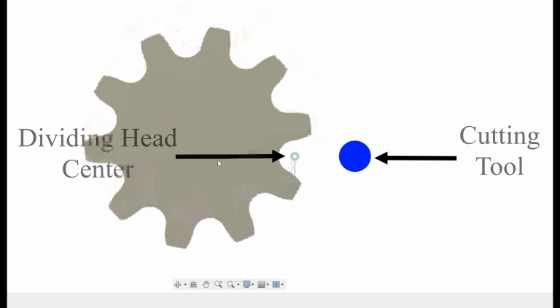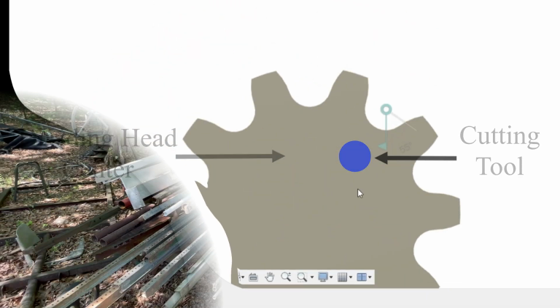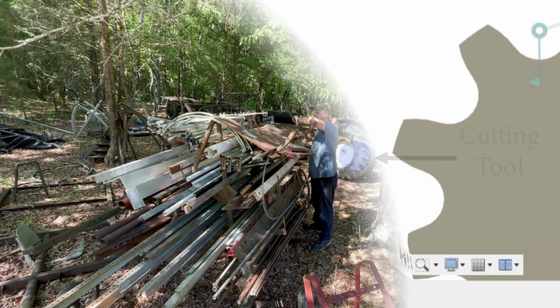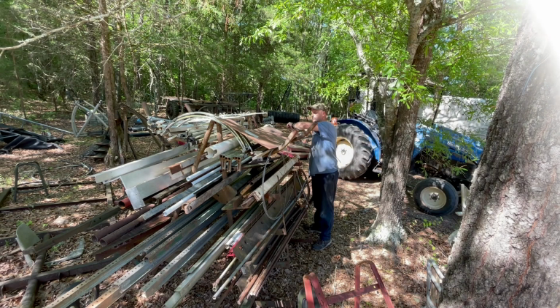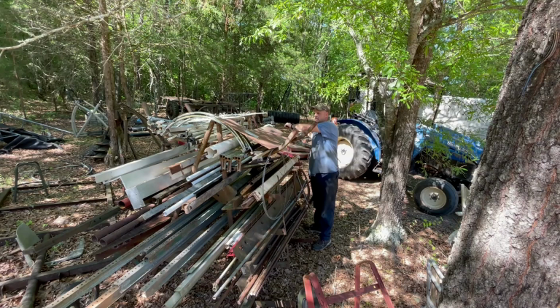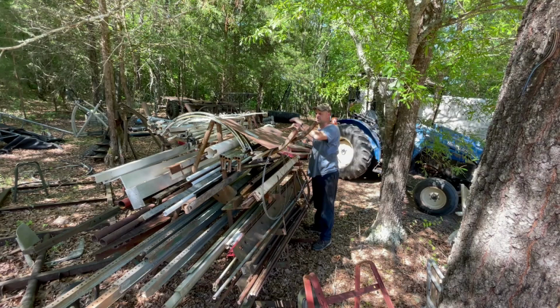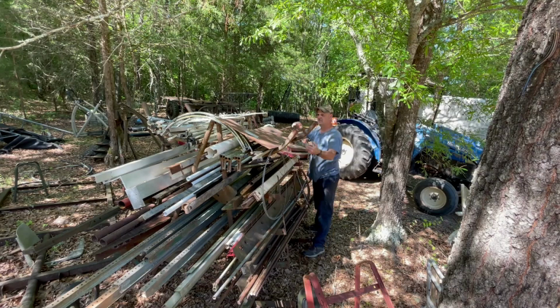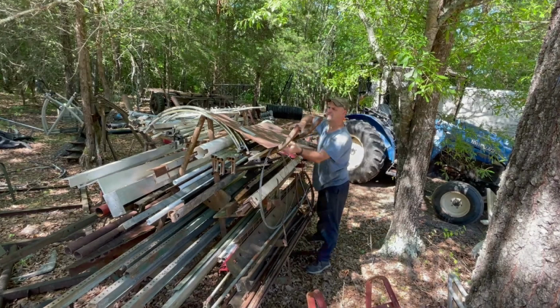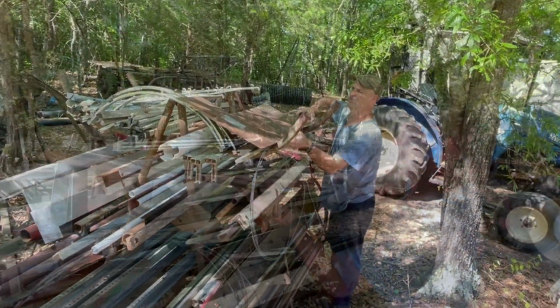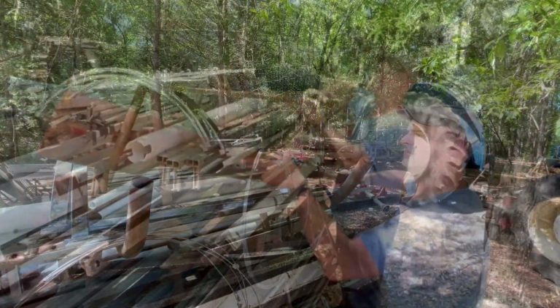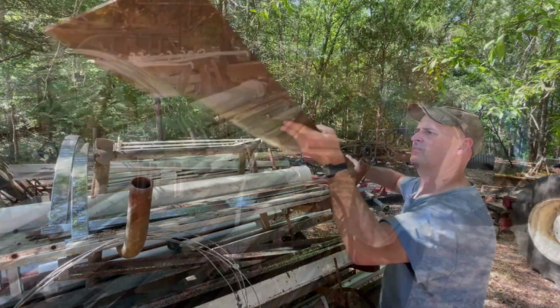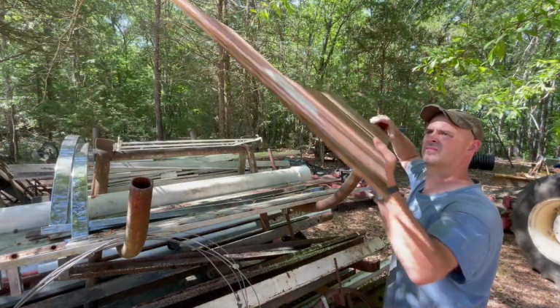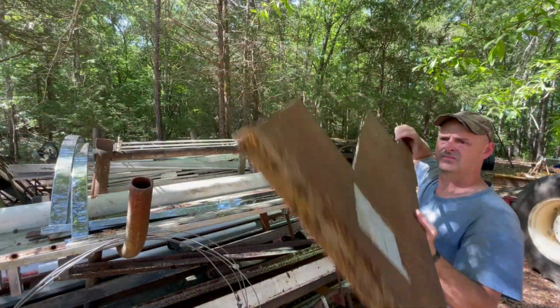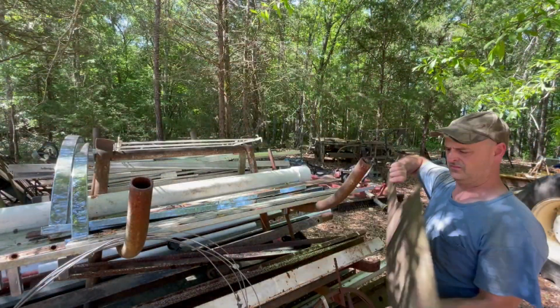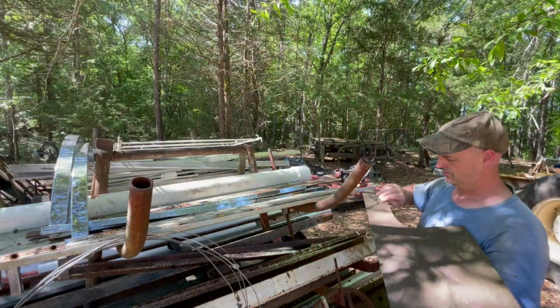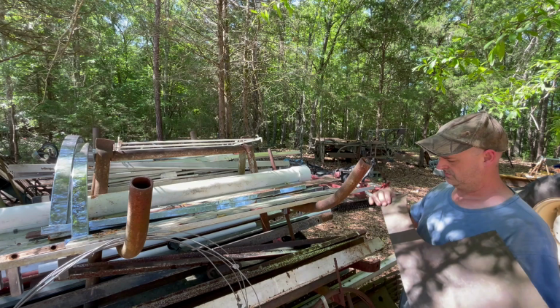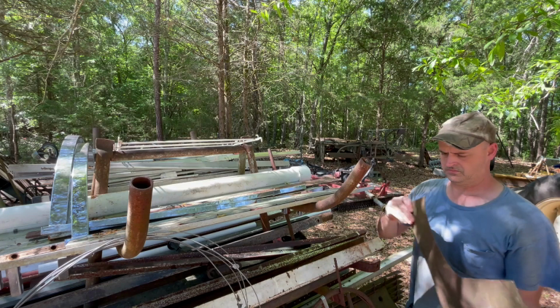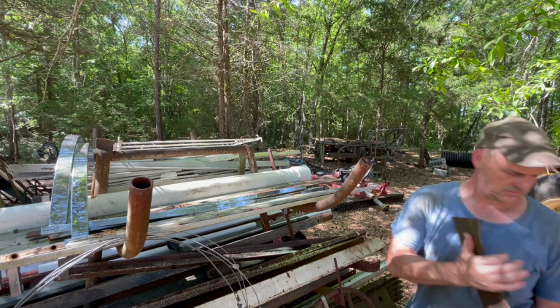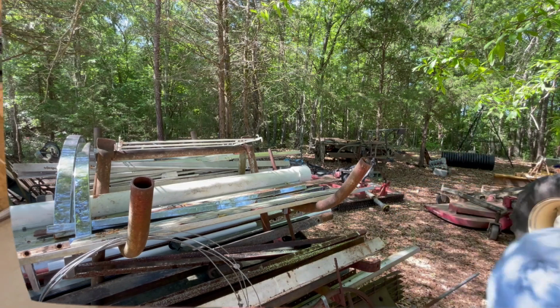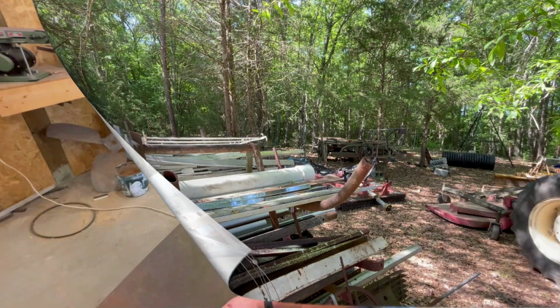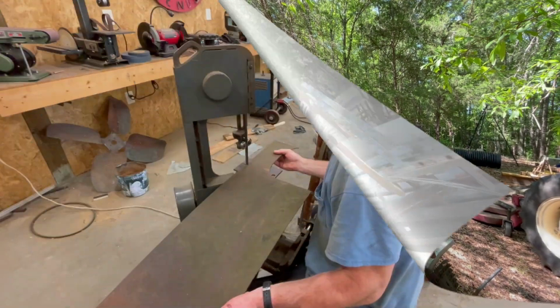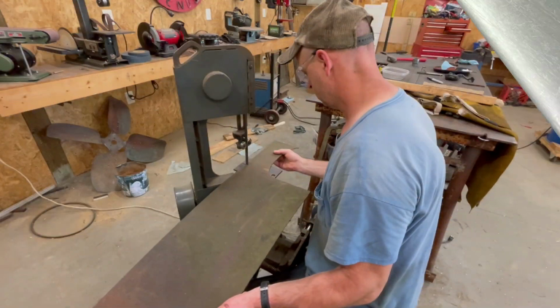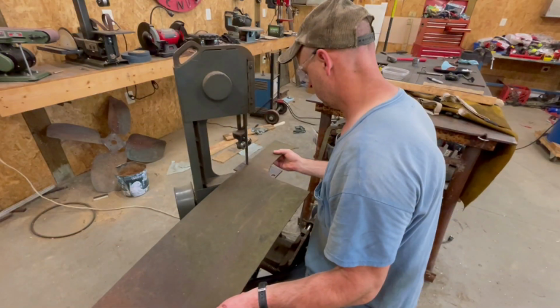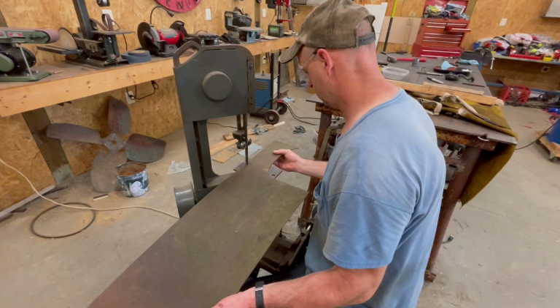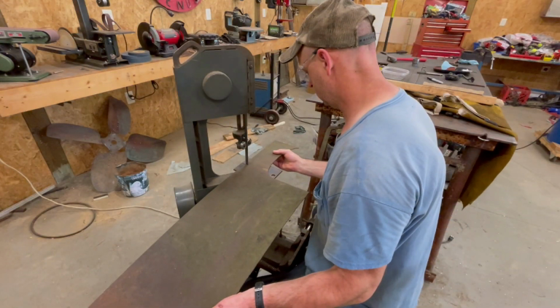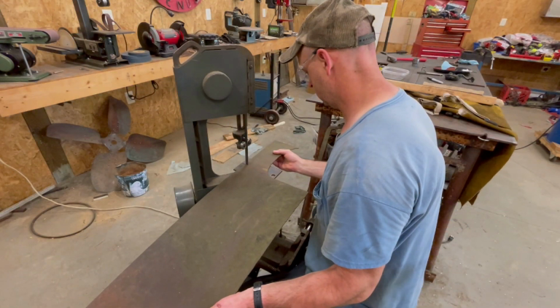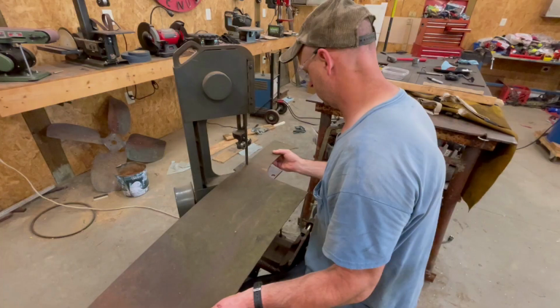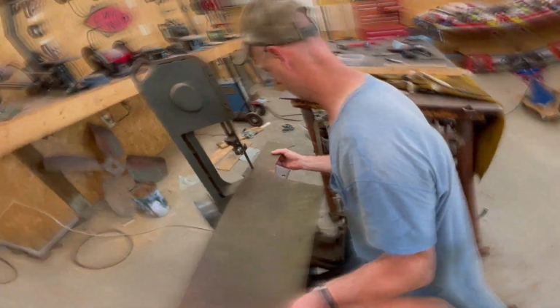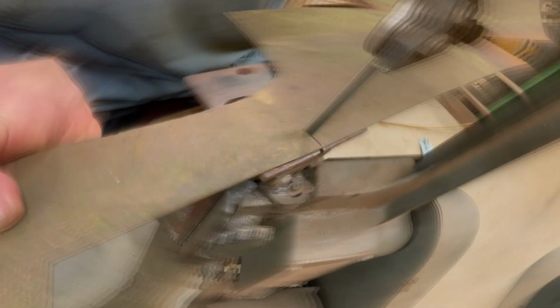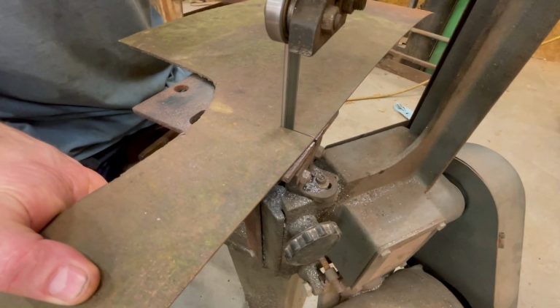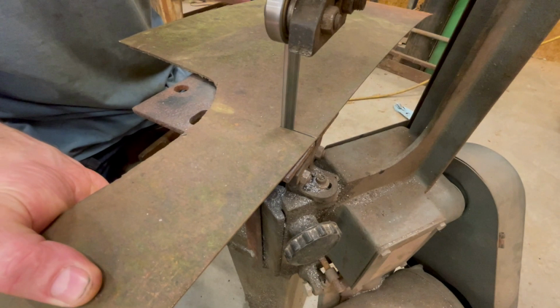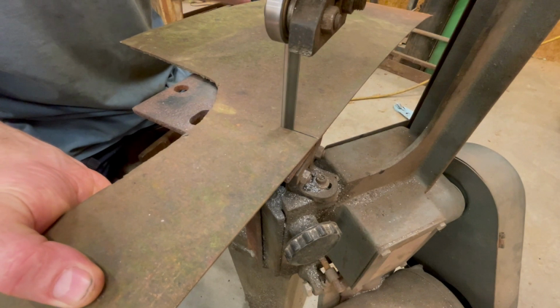And while making these stops, I had a surprise visitor show up right here in my shop. Now this guy is known by different names to different people, but I like to call him Lieutenant Dan. So make sure you hang around to see that, and let's get started.